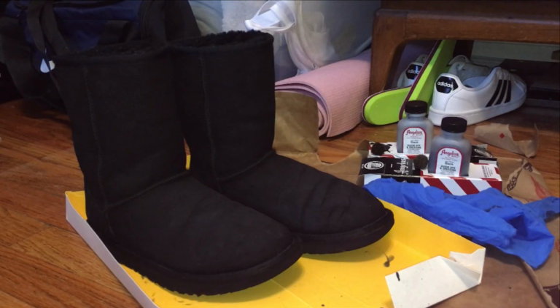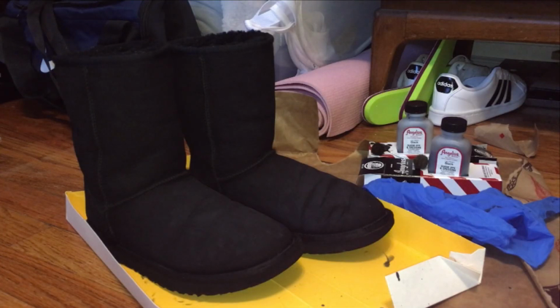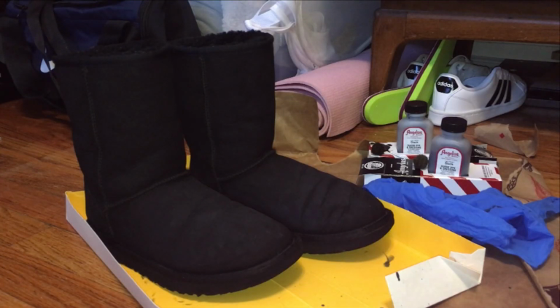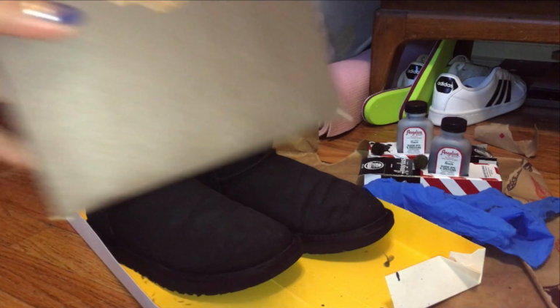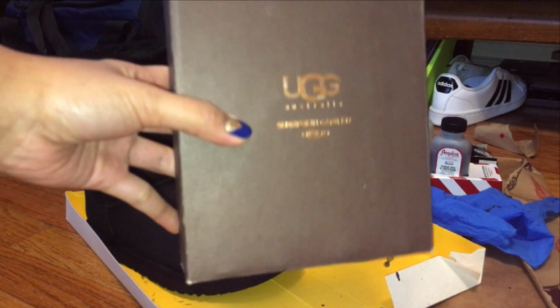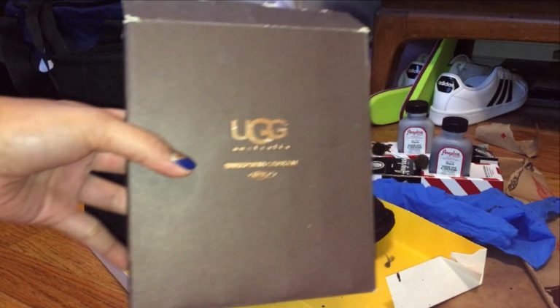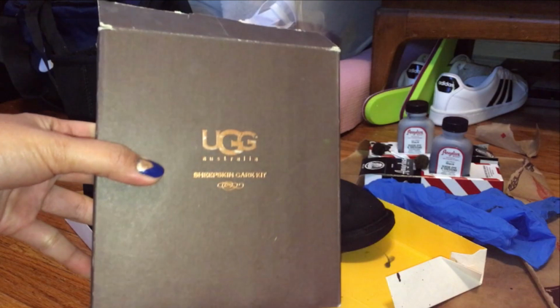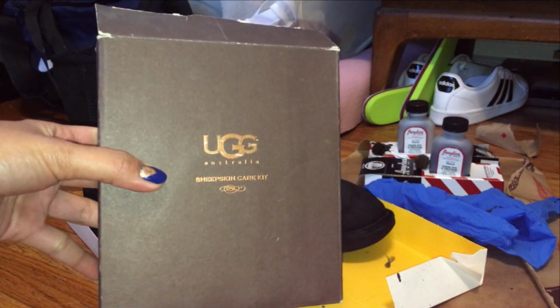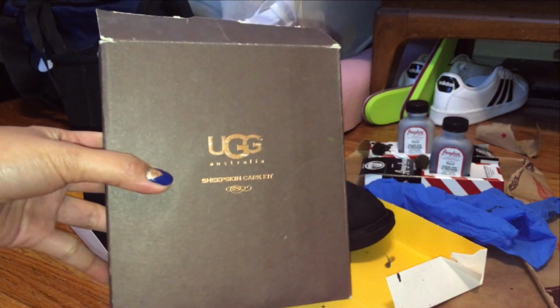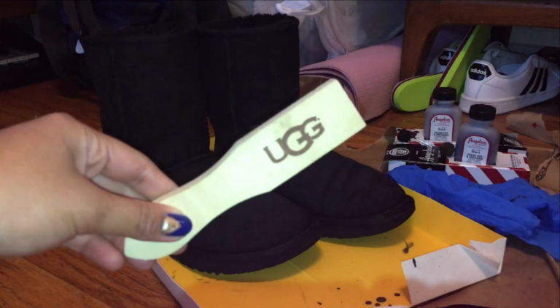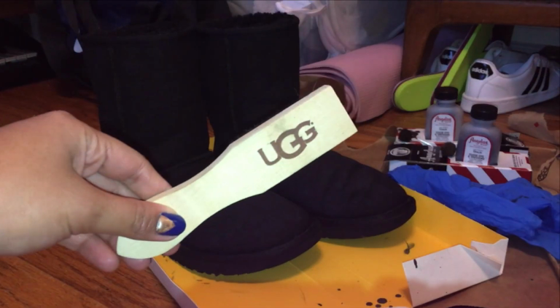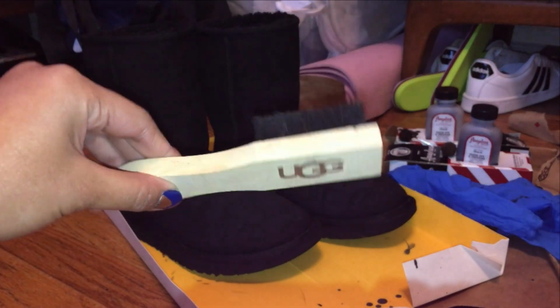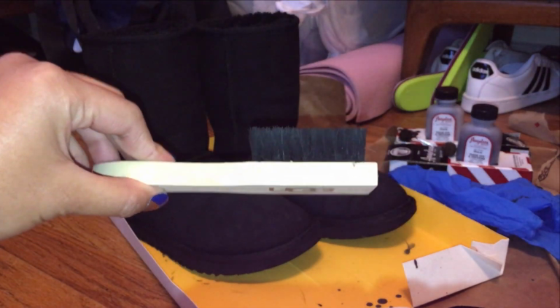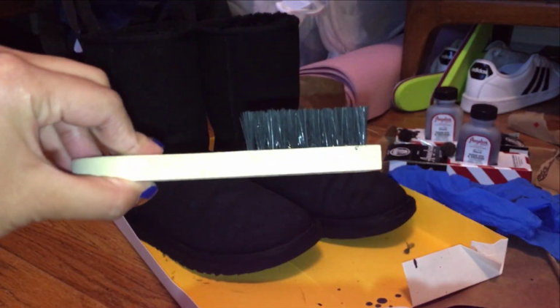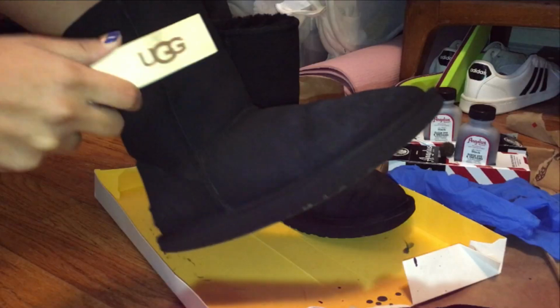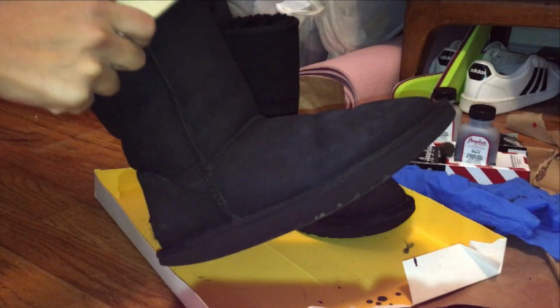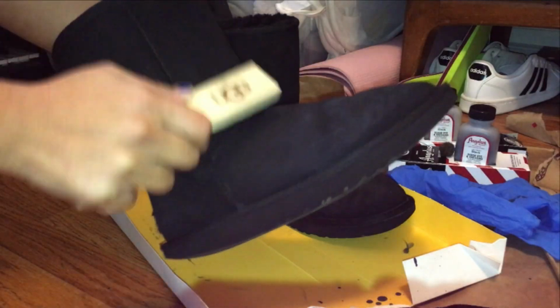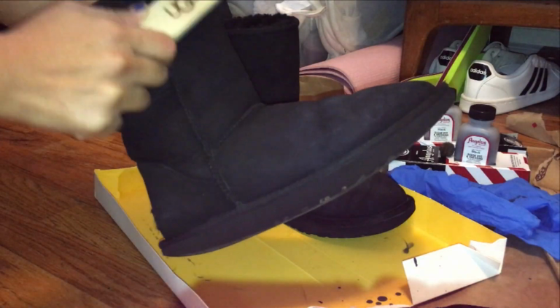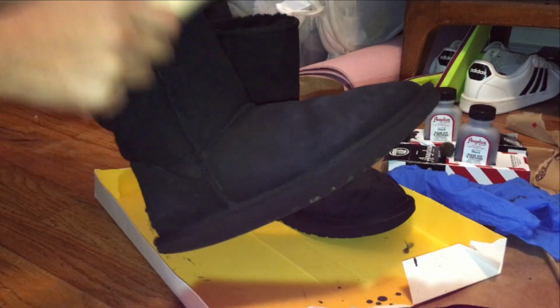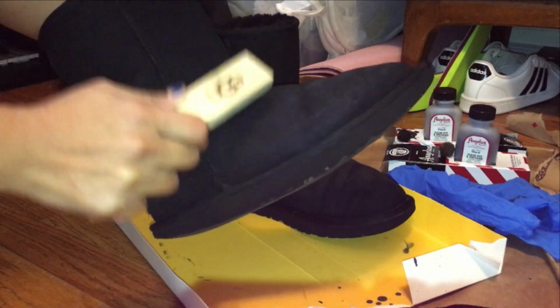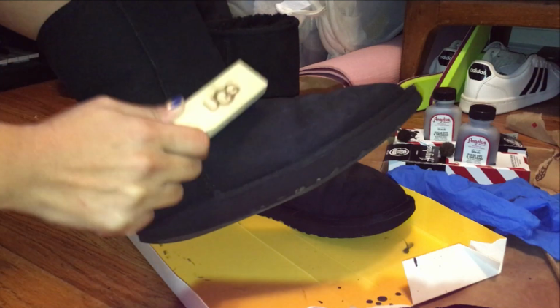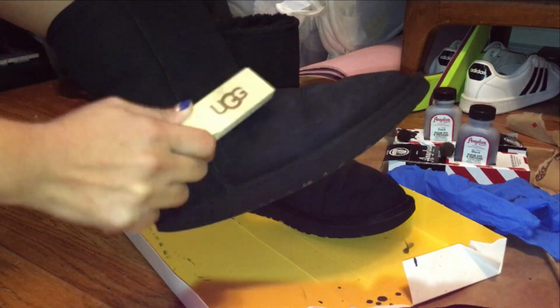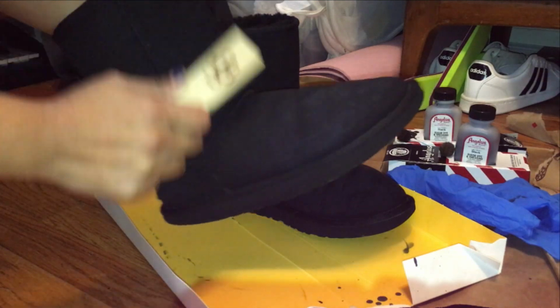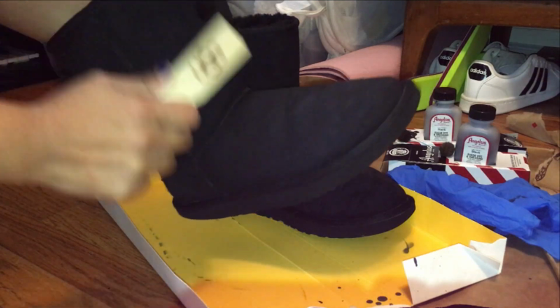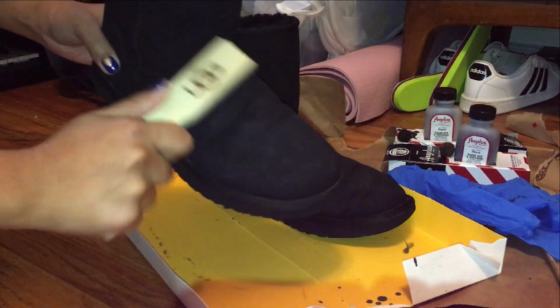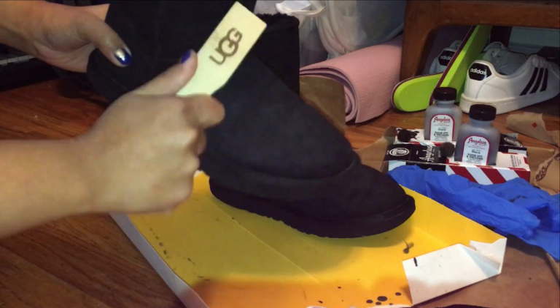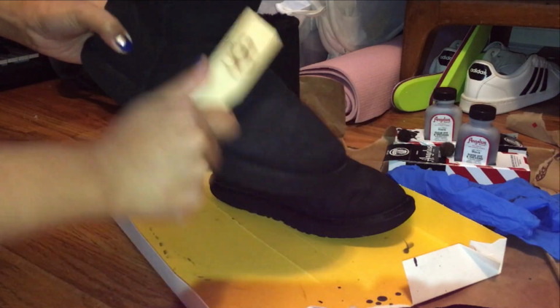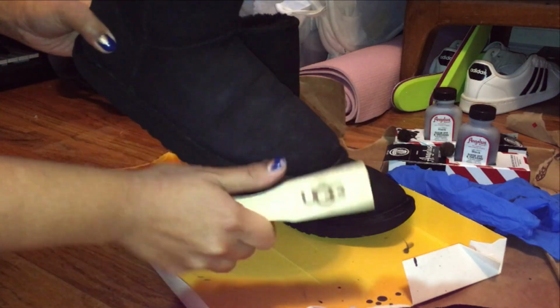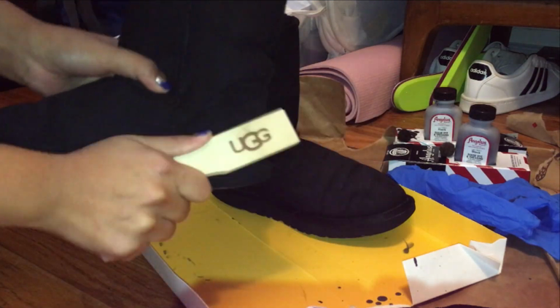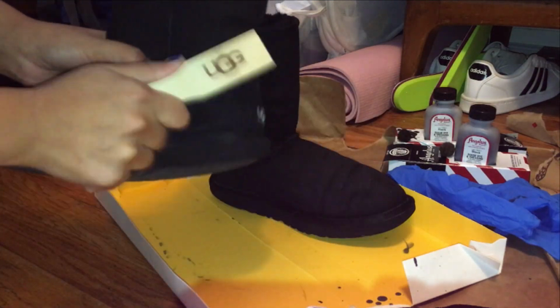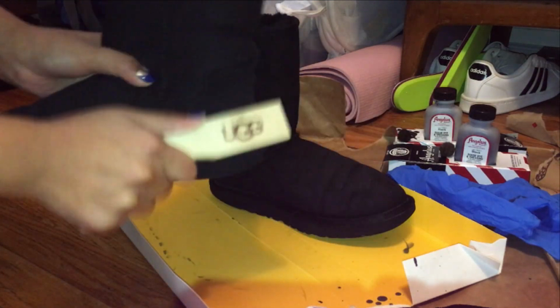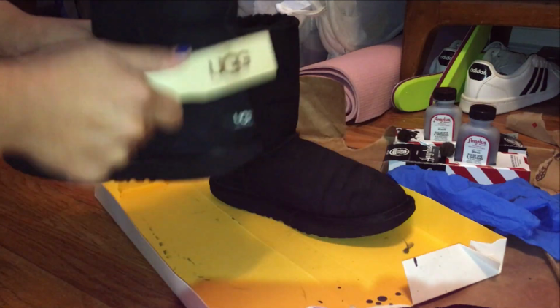After my boots dried, I used a suede brush from my Ugg cleaning kit to smooth out the suede skin and get rid of any debris and roughness resulting from the suede drying in between coats.